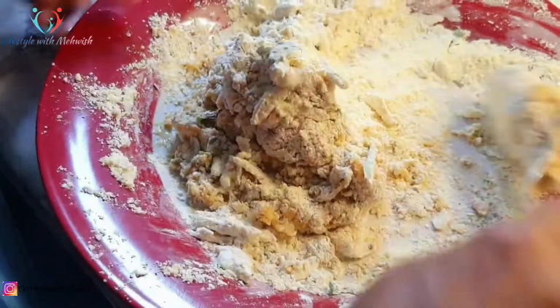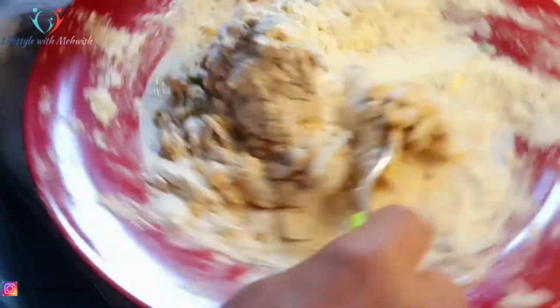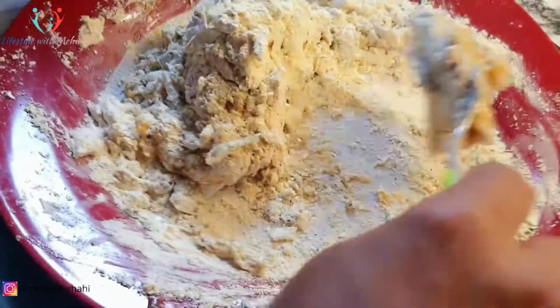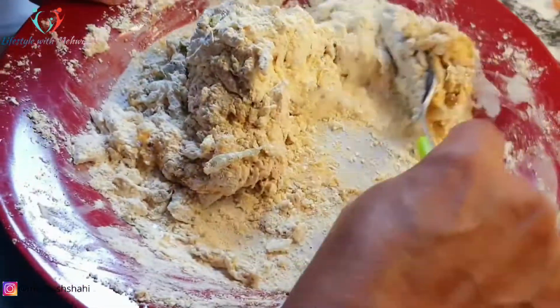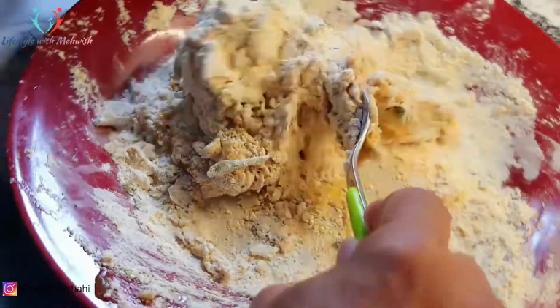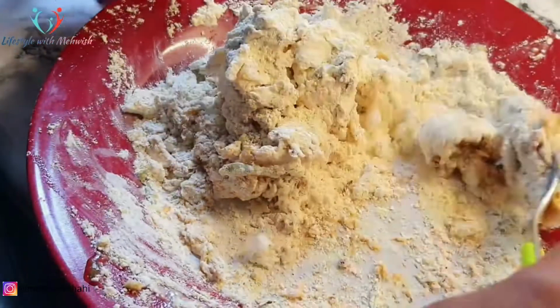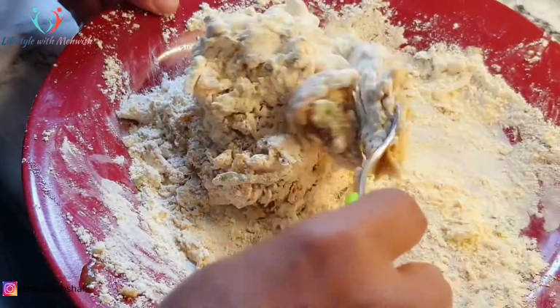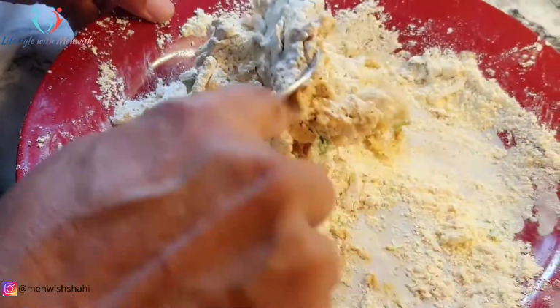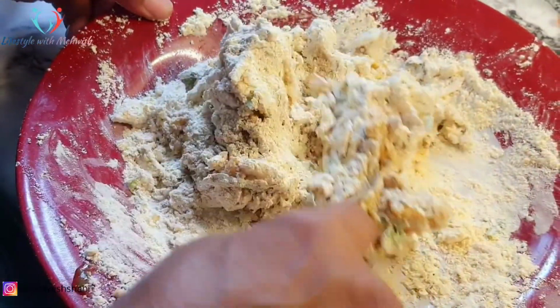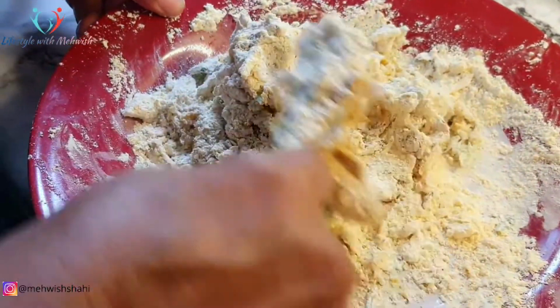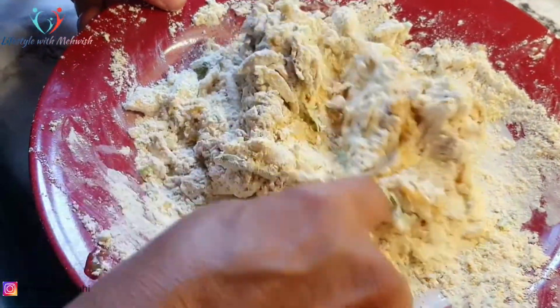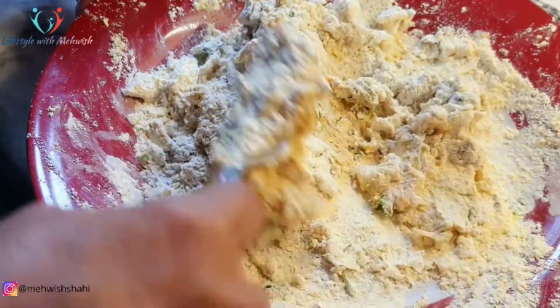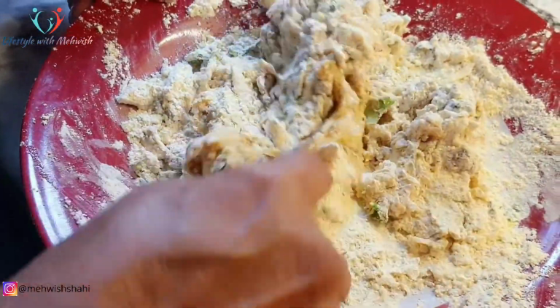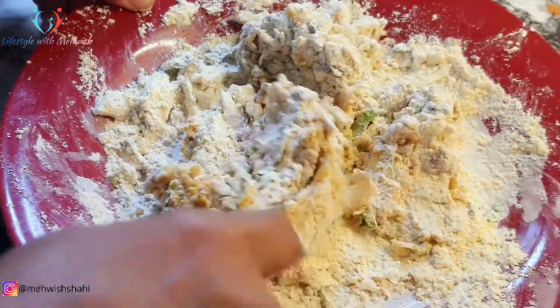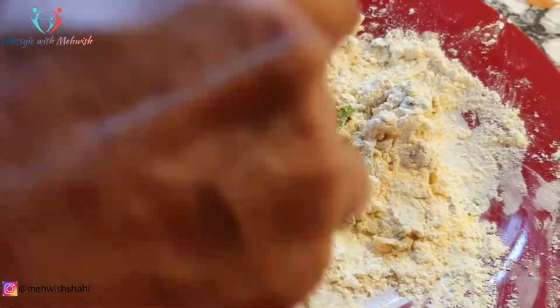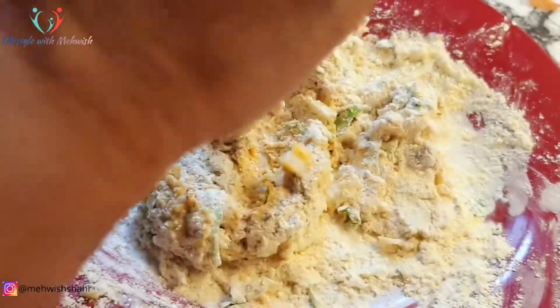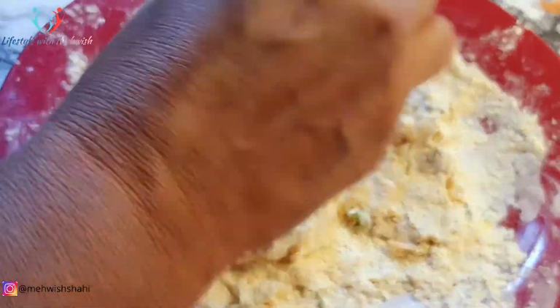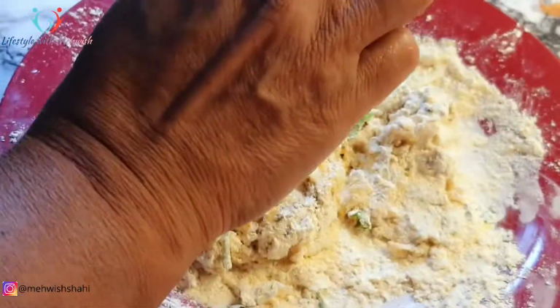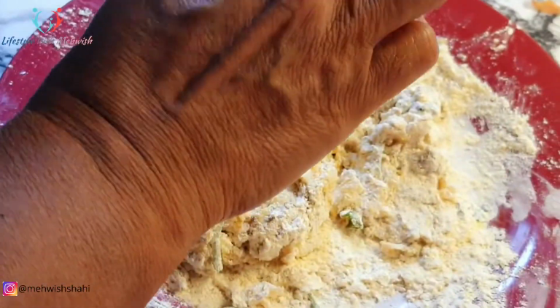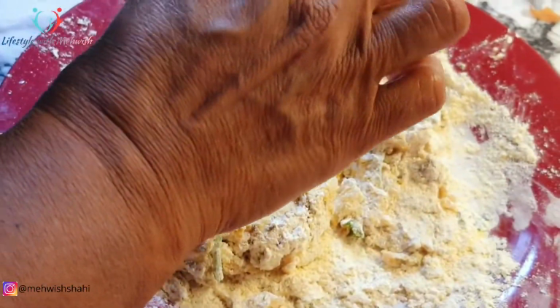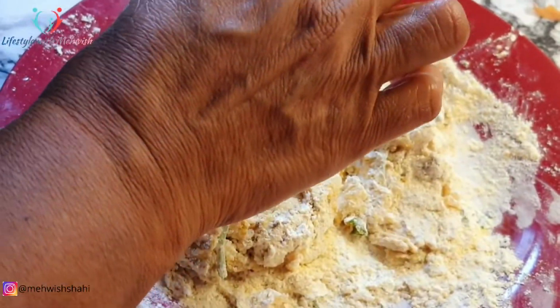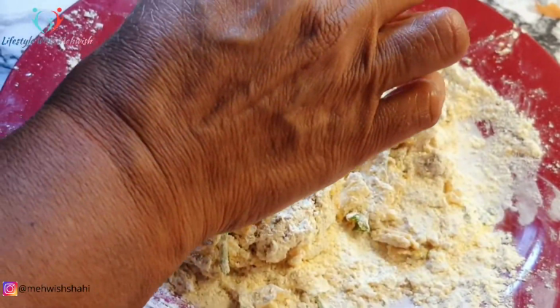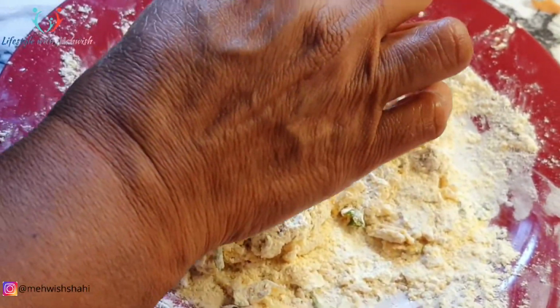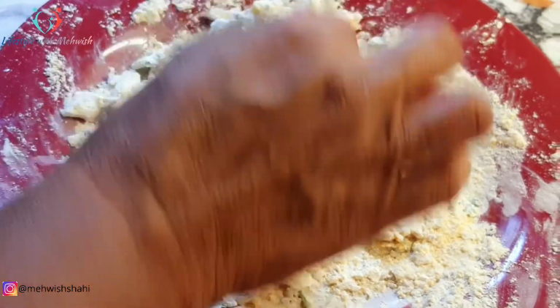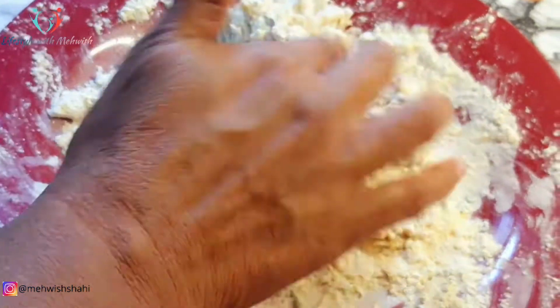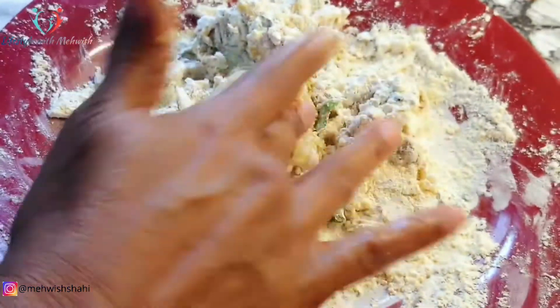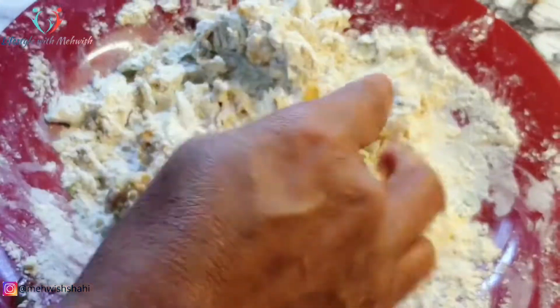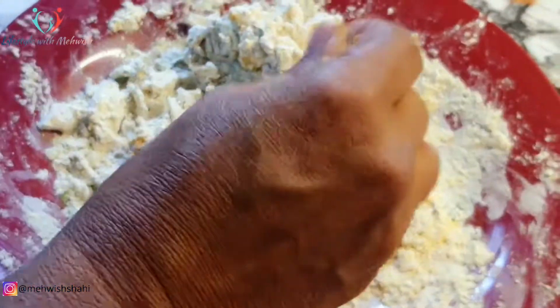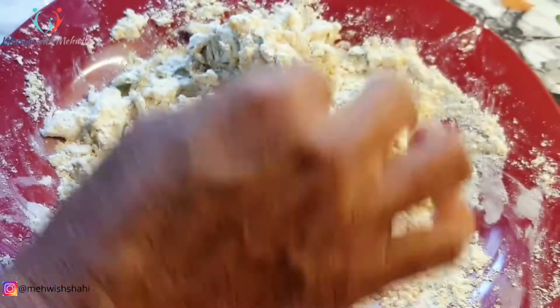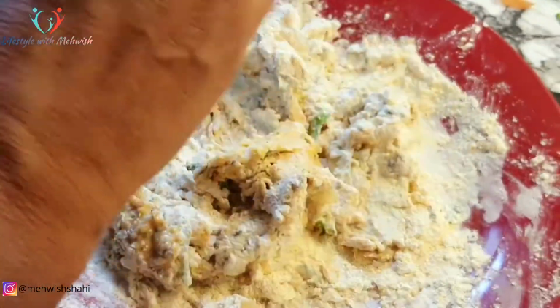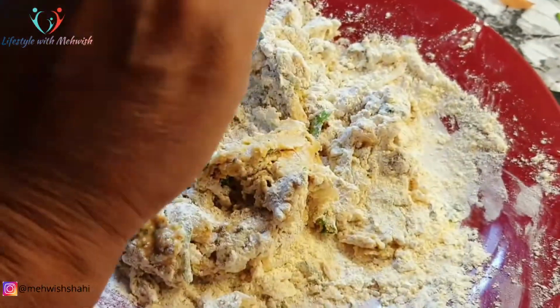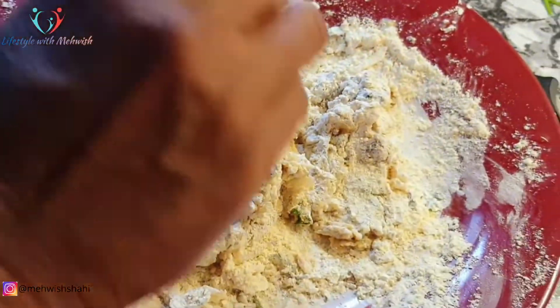یہ ساری چیزیں آپ نے اچھے سے پہلے mix کر لینی ہیں۔ پھر اس کے بعد جس طرح سے آپ نارمل گھر کا آٹا گوندتے ہیں اسی طرح سے آپ نے اس کی دوب بنا لینی ہے۔